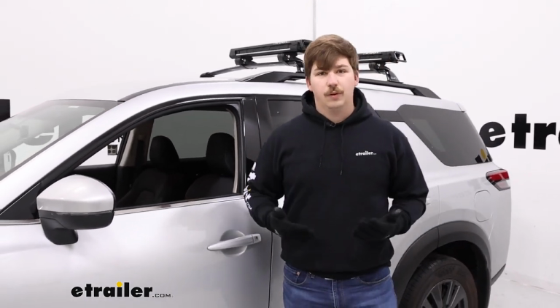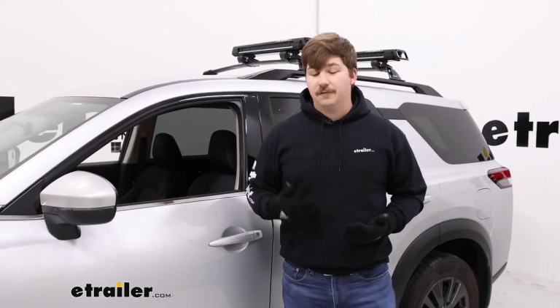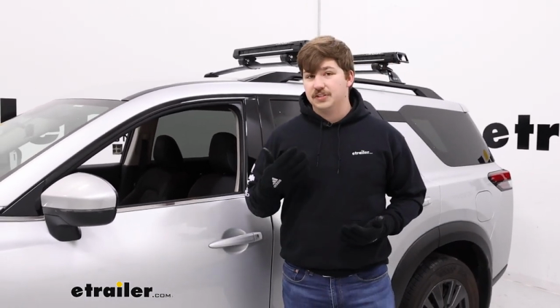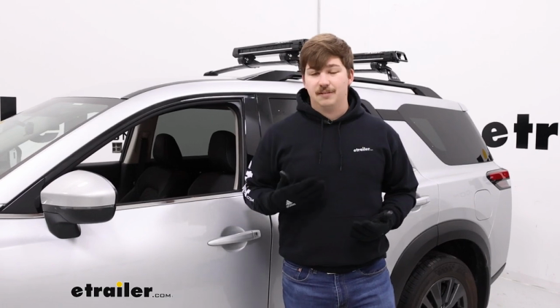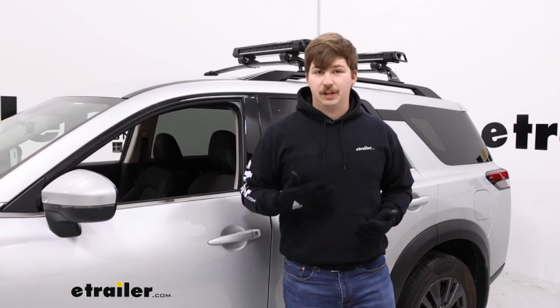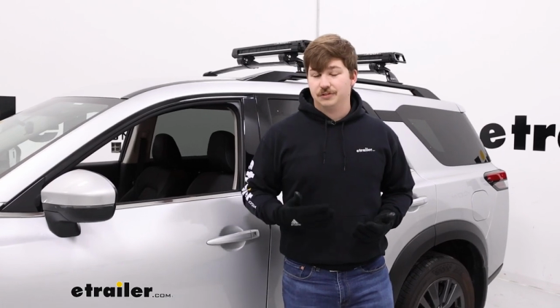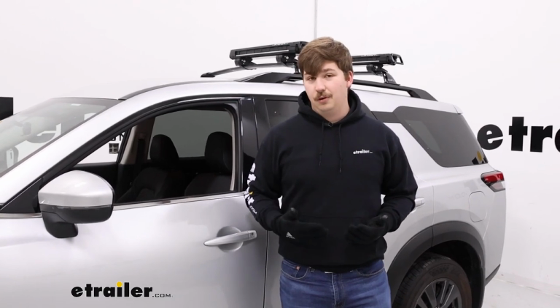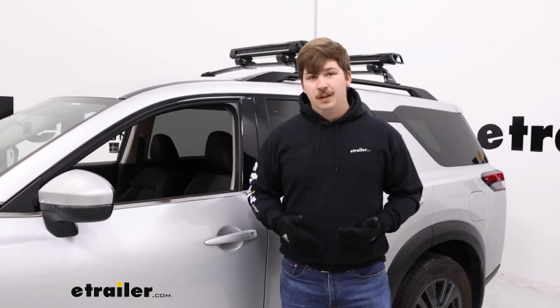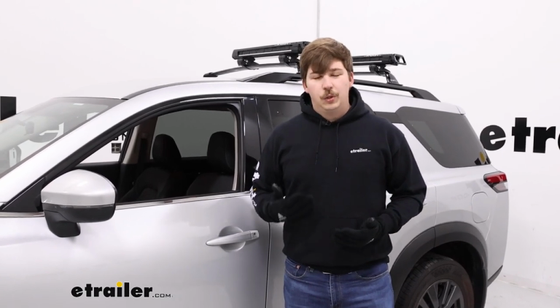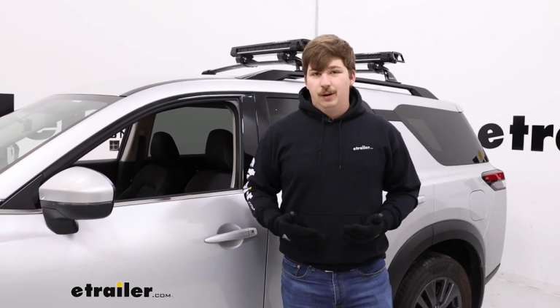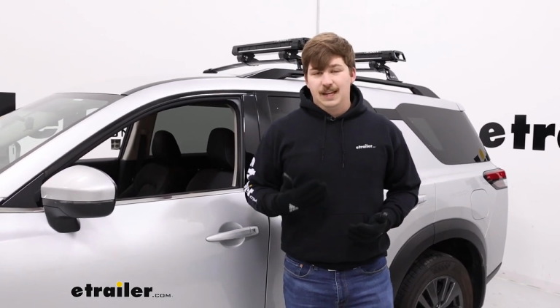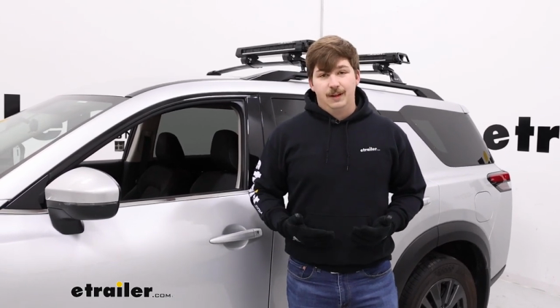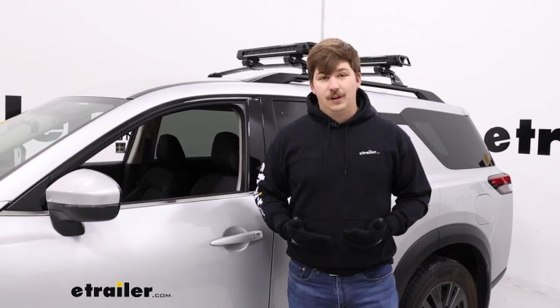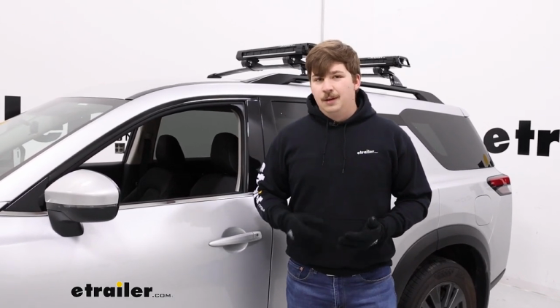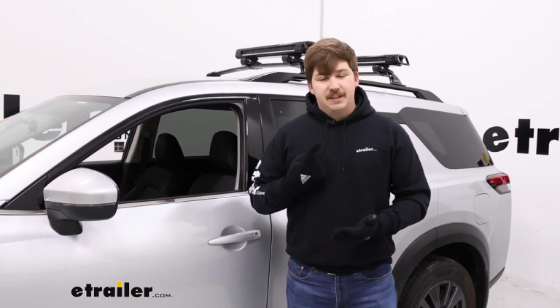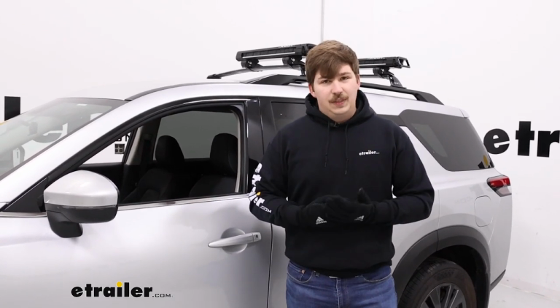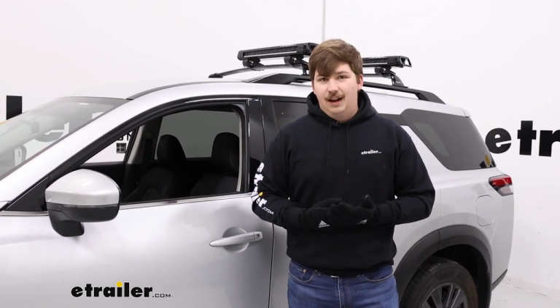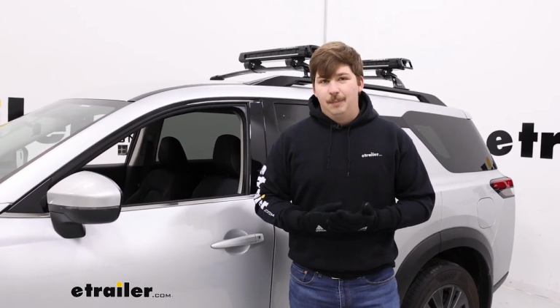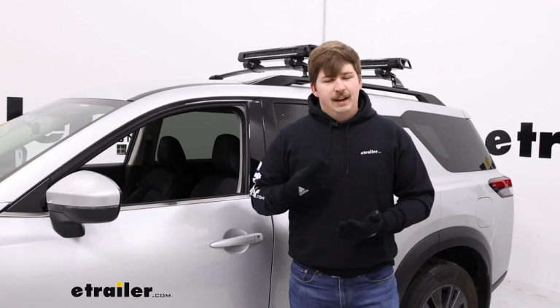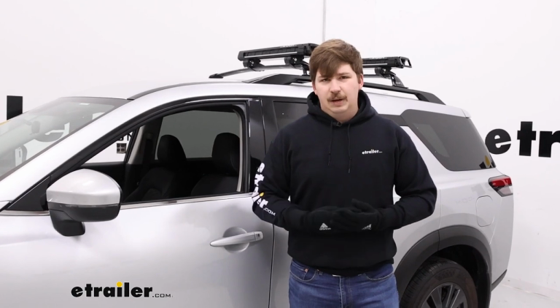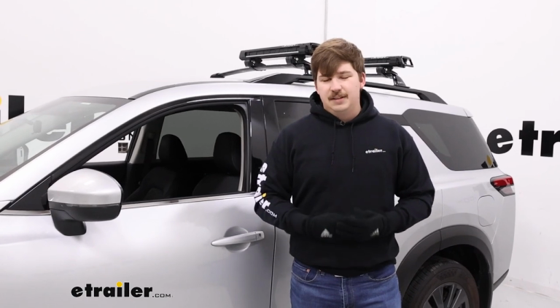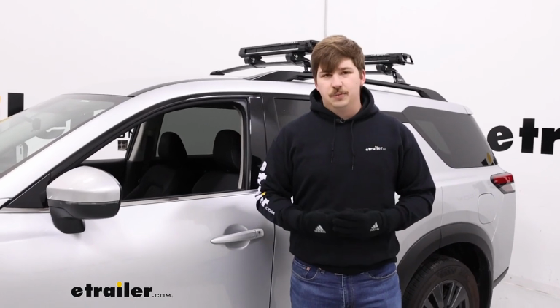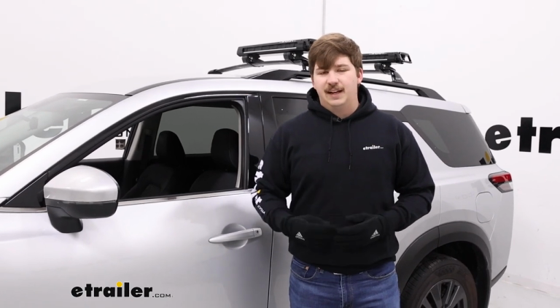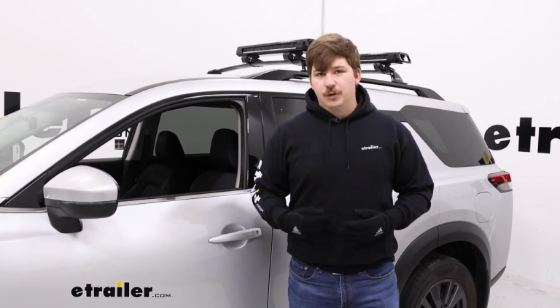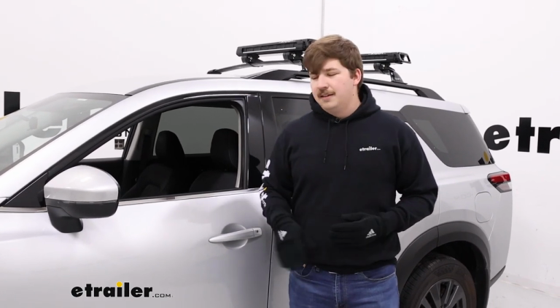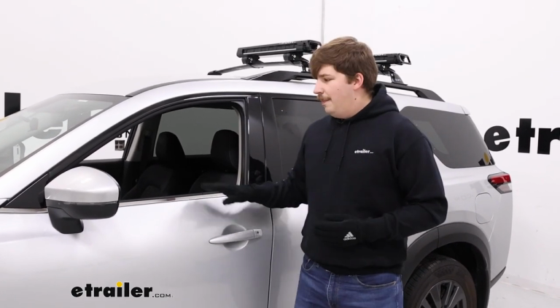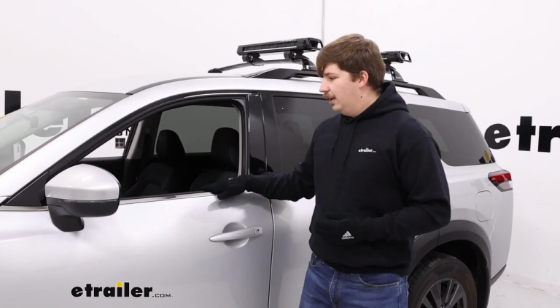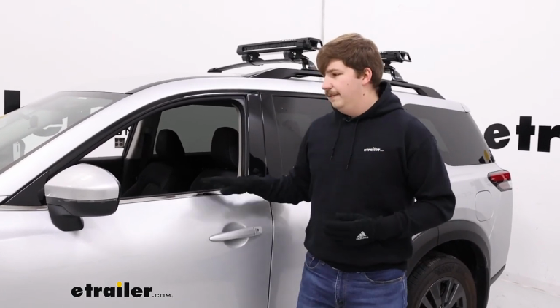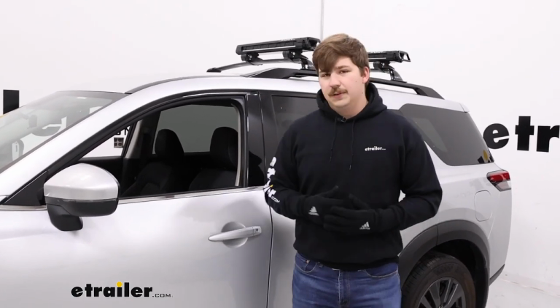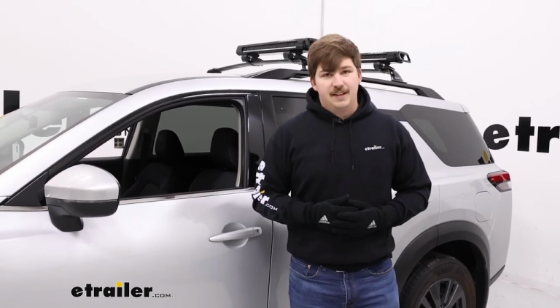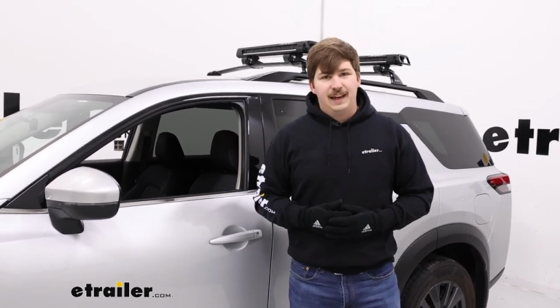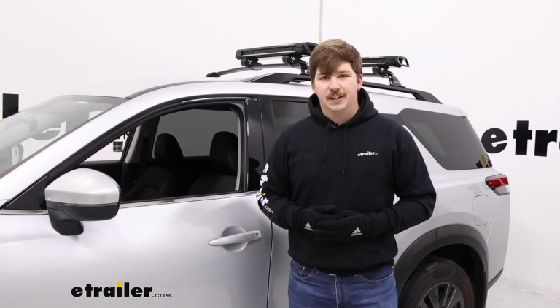Overall, as far as ski and snowboard carriers go, the Kuat Grip is definitely my favorite because everything locks up and it's very easy to use, with the sliding trays making it a great fit for the Nissan Pathfinder.